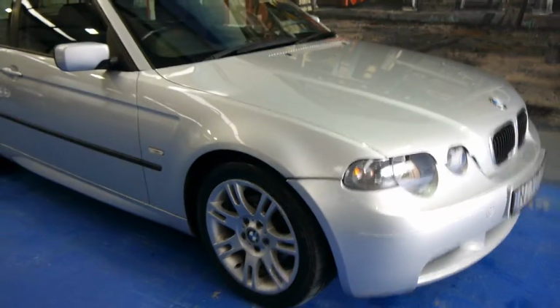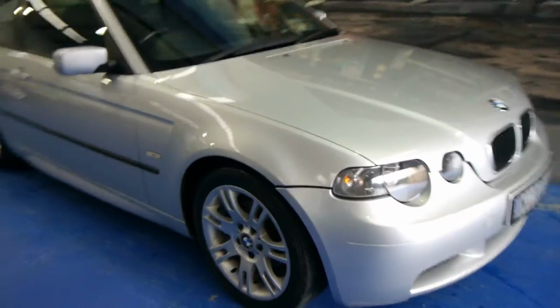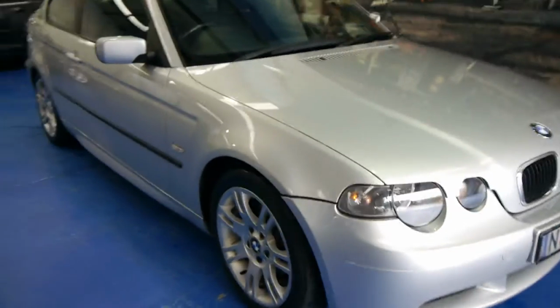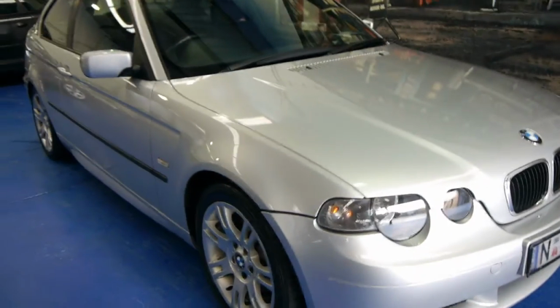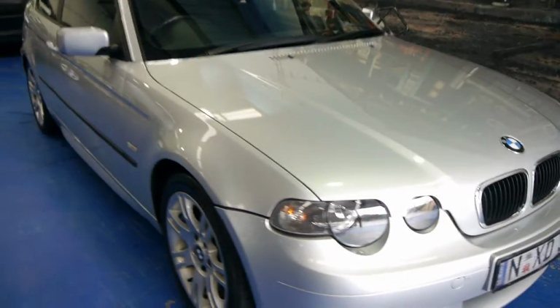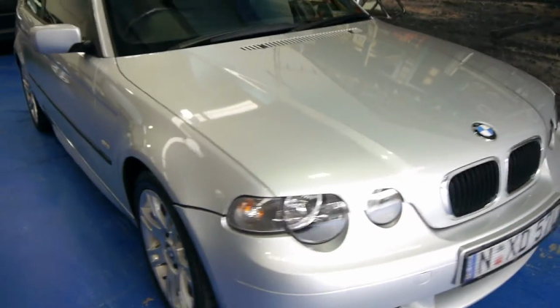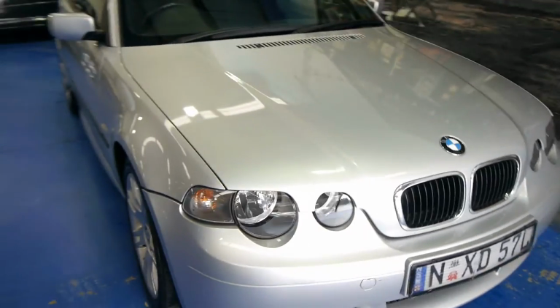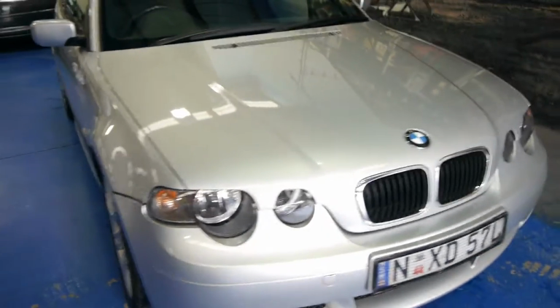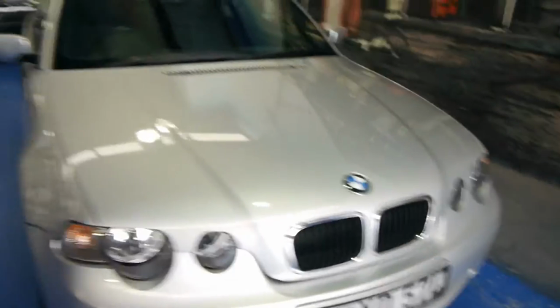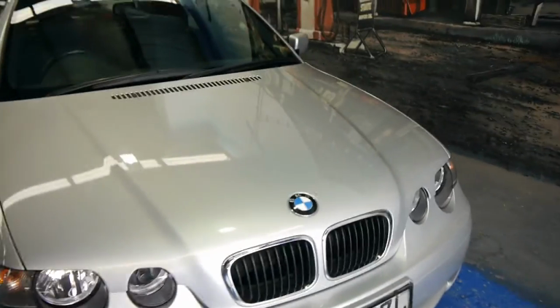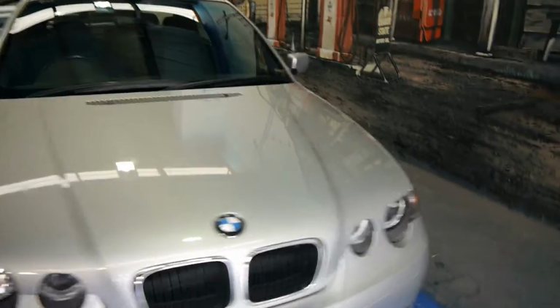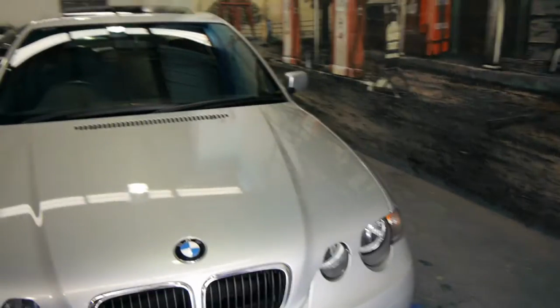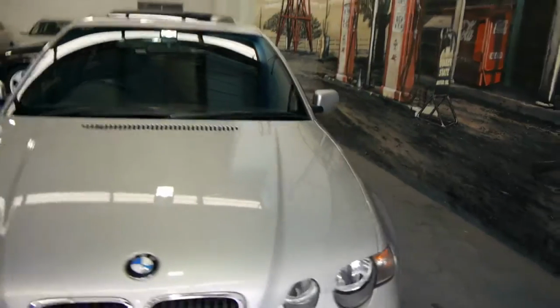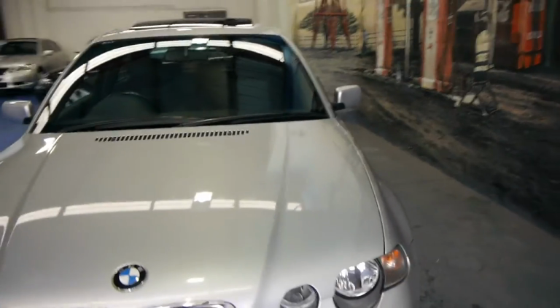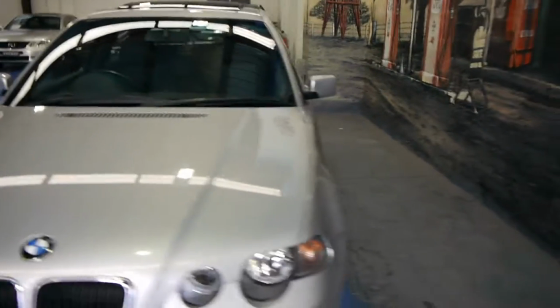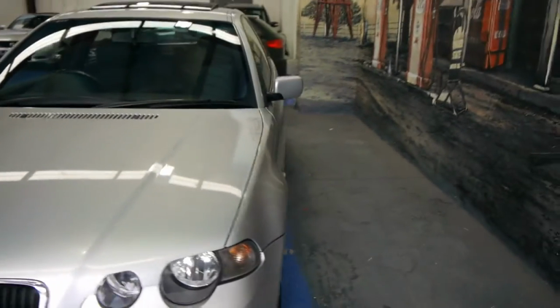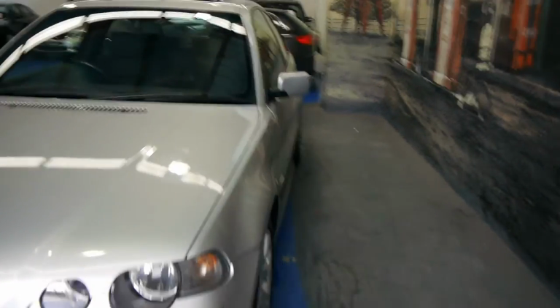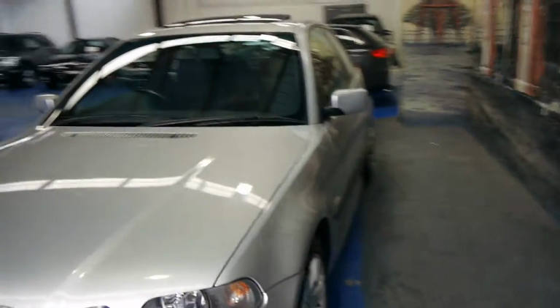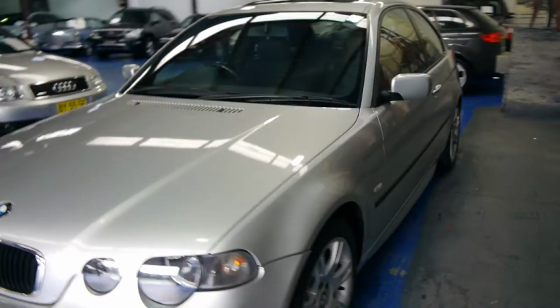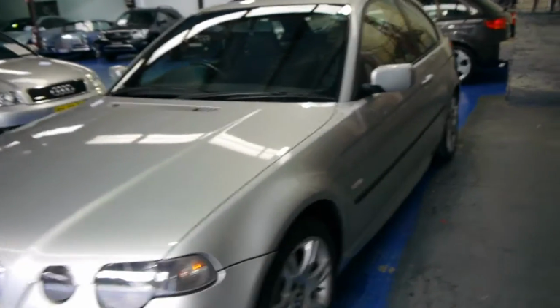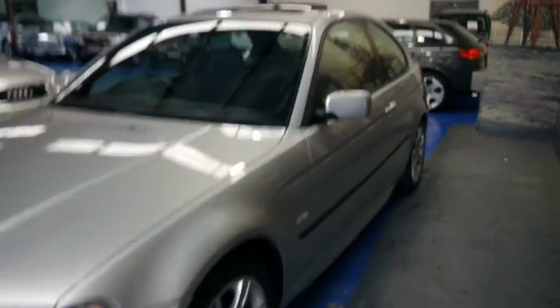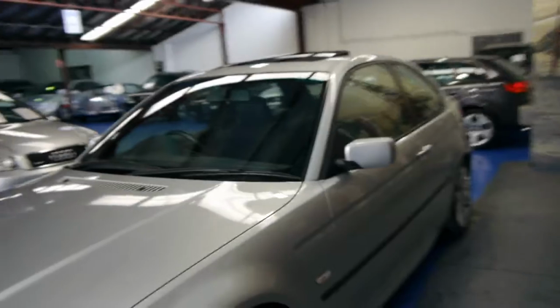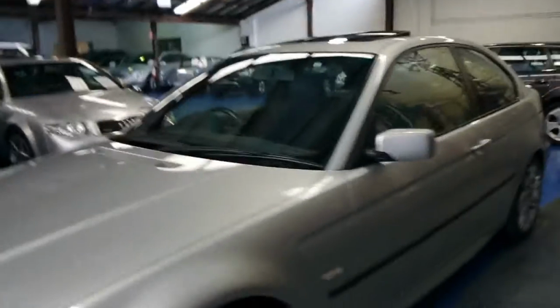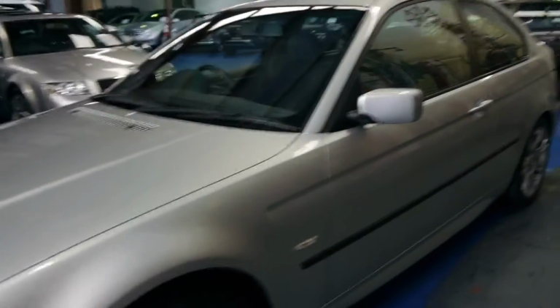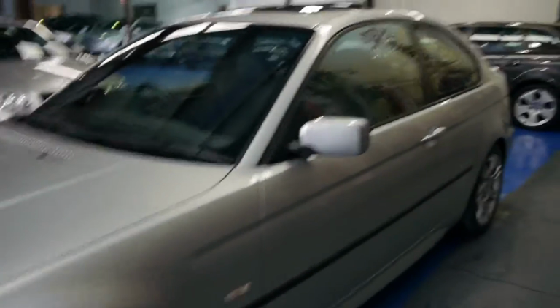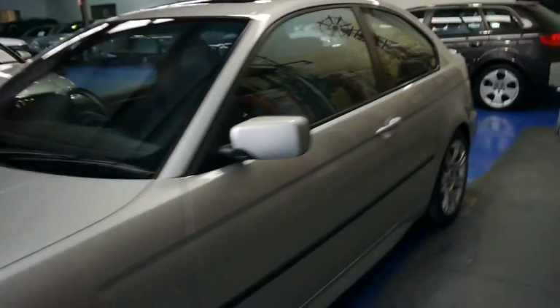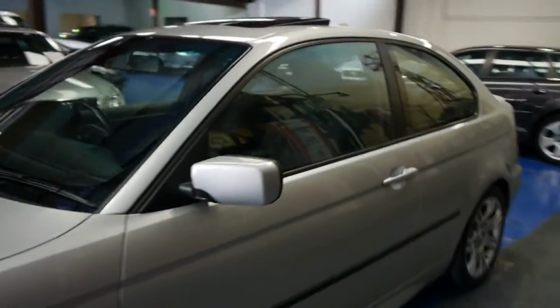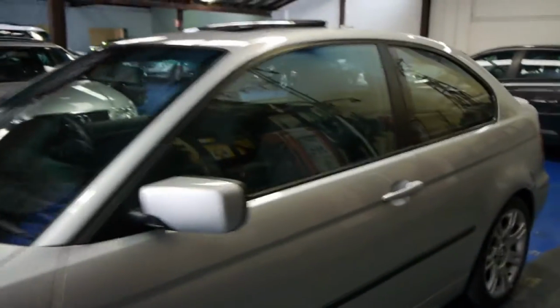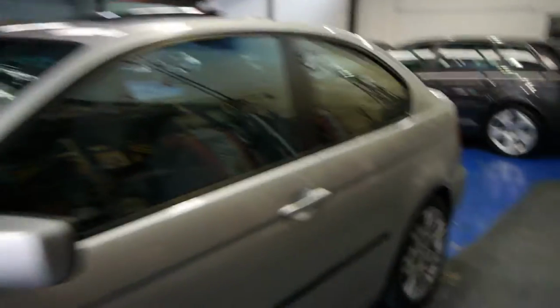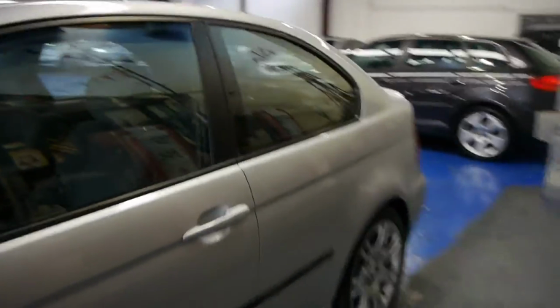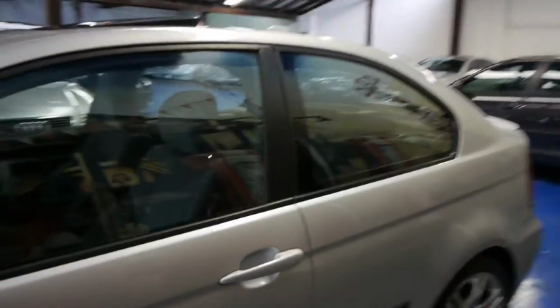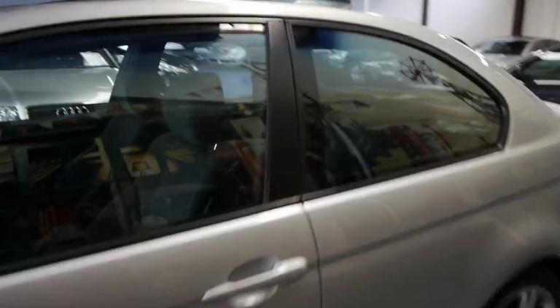So what about this — a 2003 BMW 318 Ti Sport. It was the top of the range hatchback that BMW offered in 2003, and being an 03 it's what we call the update.